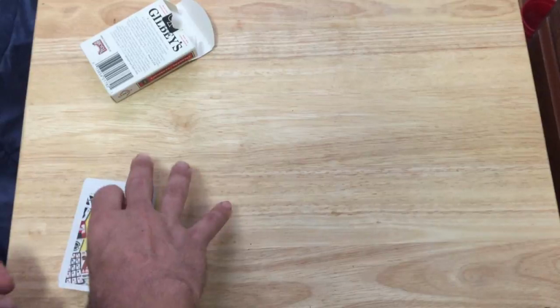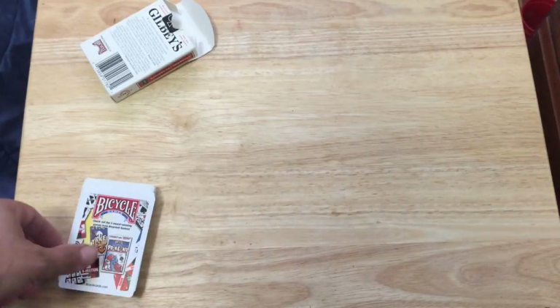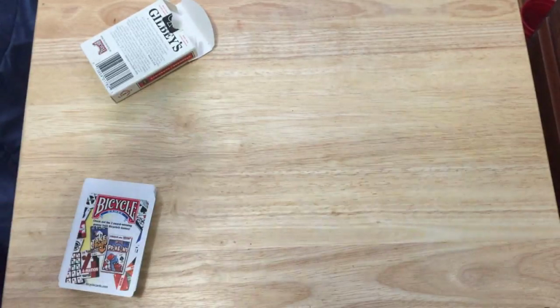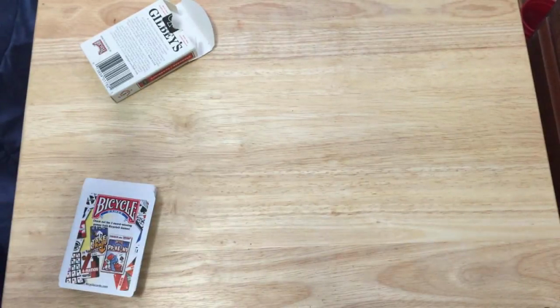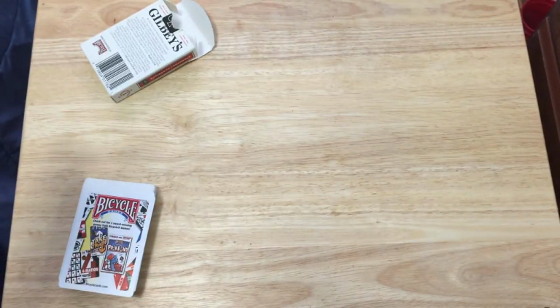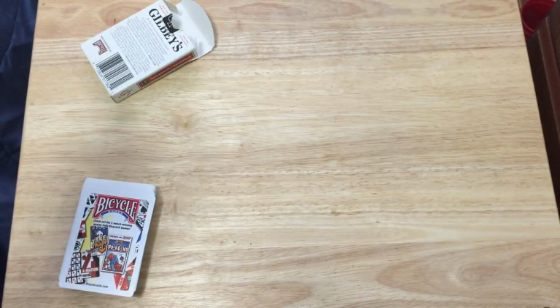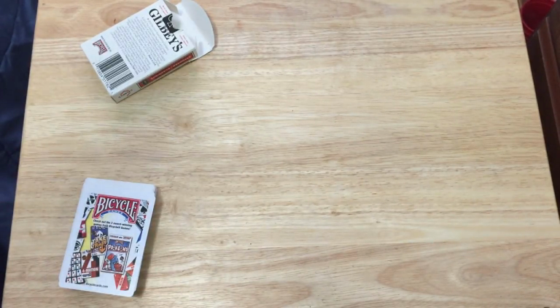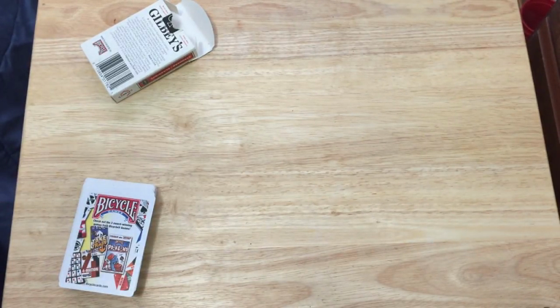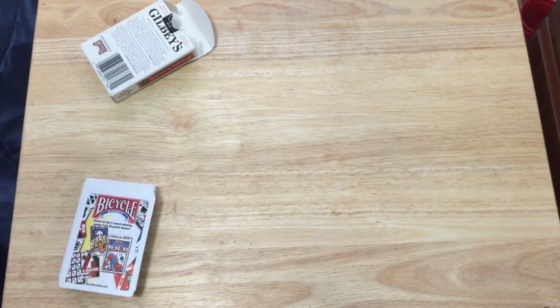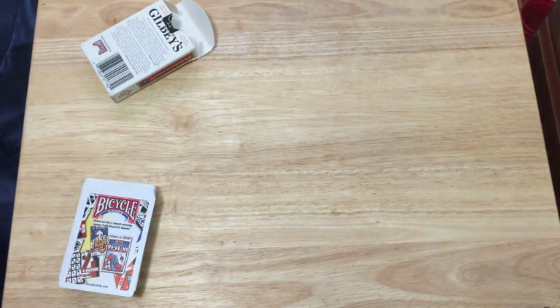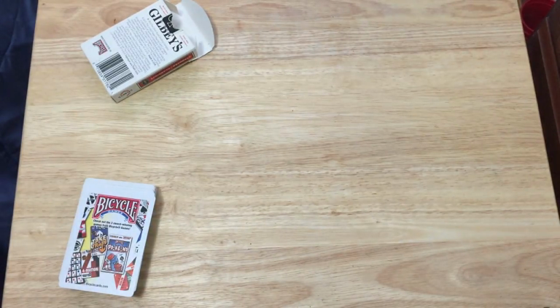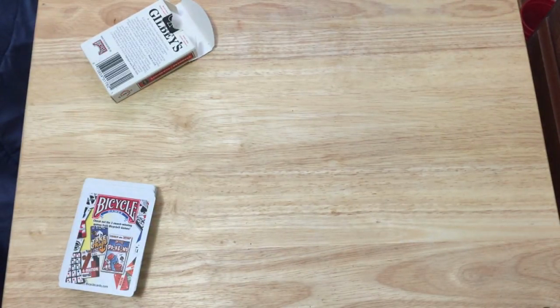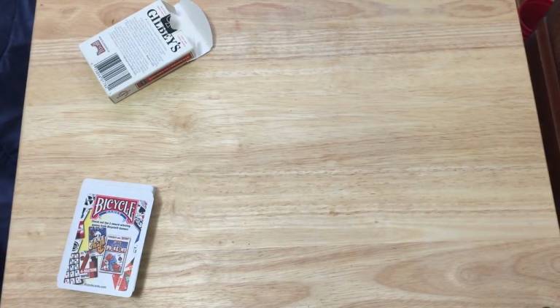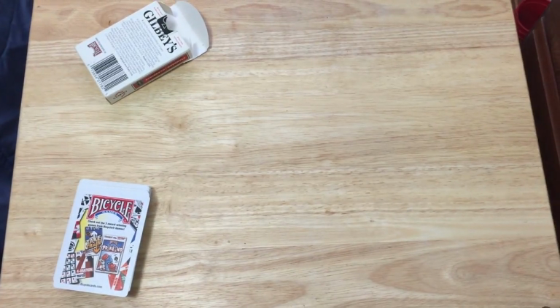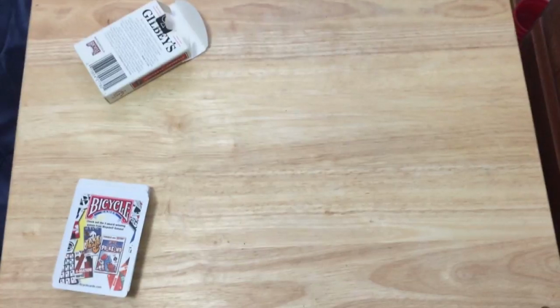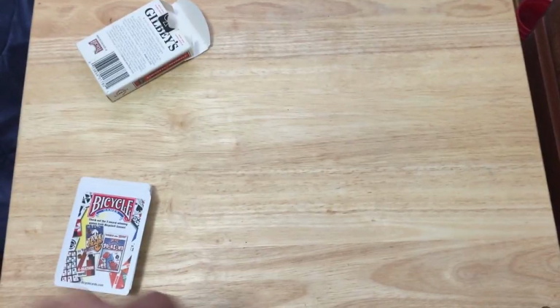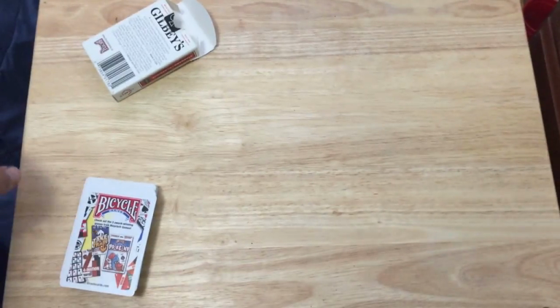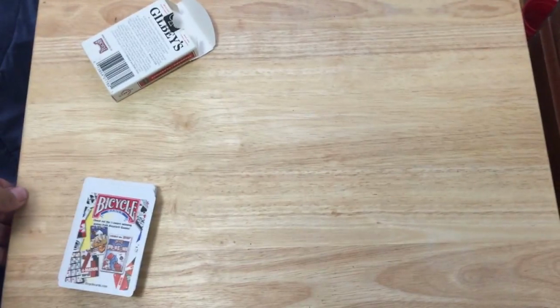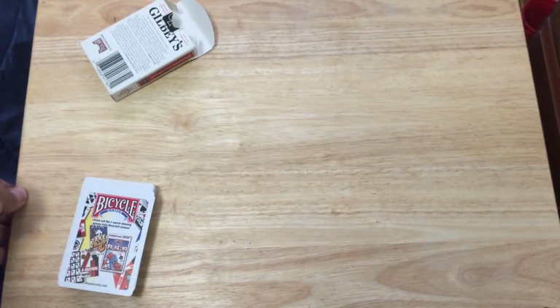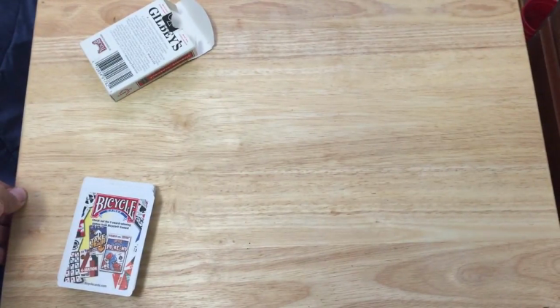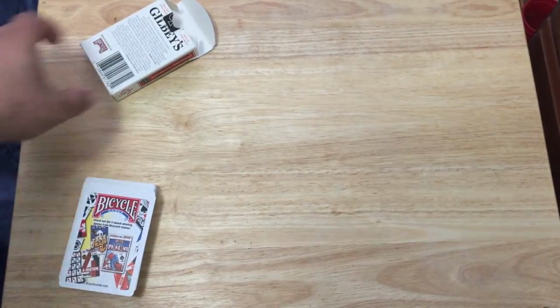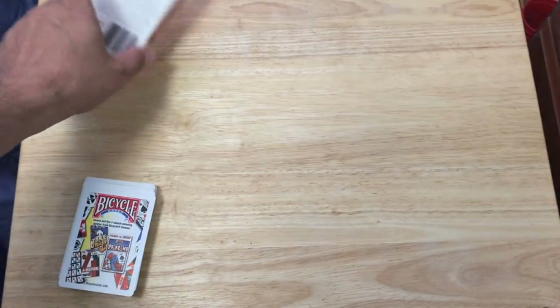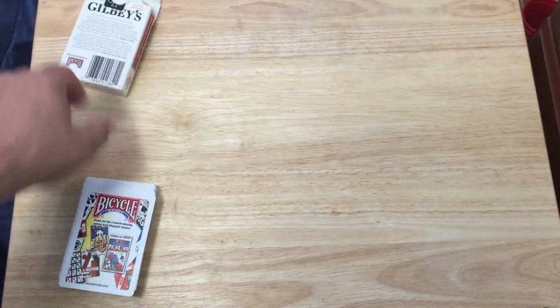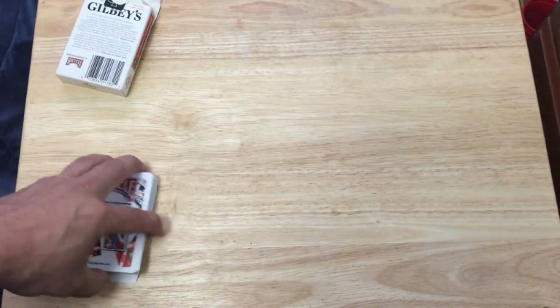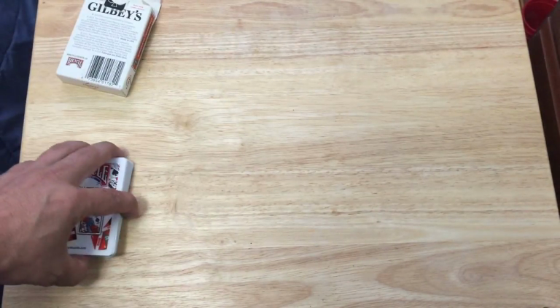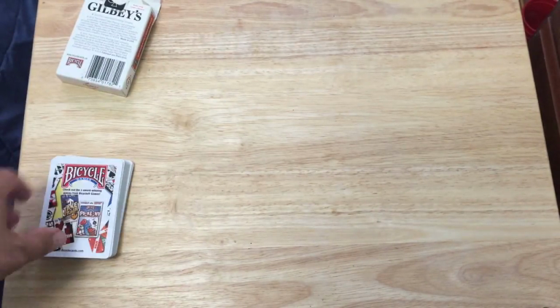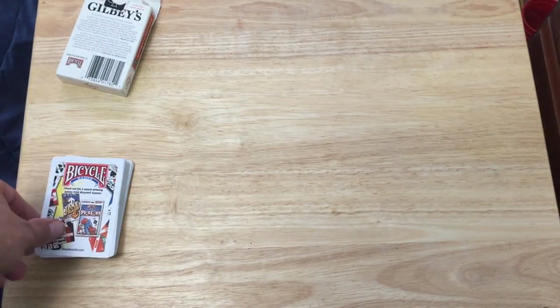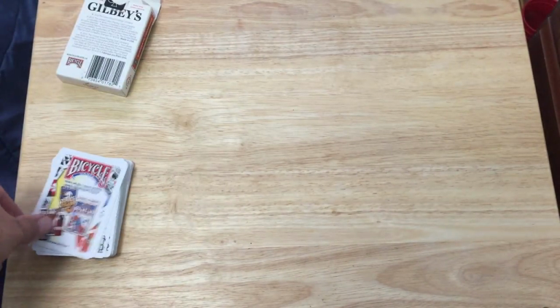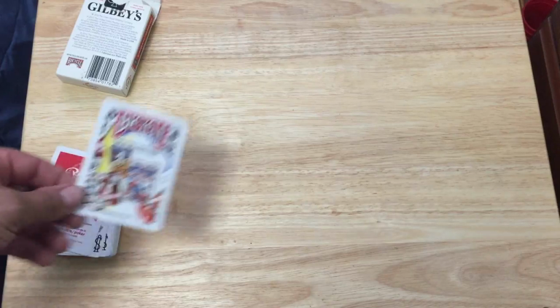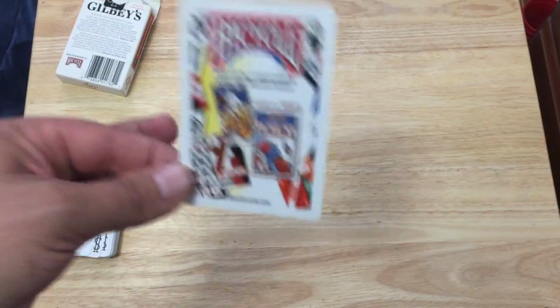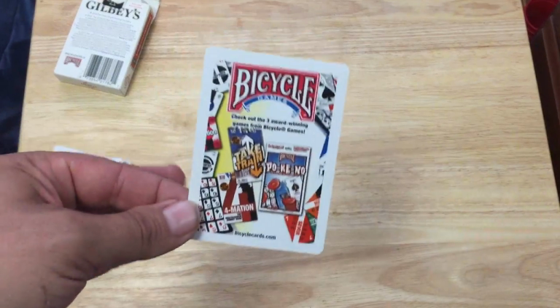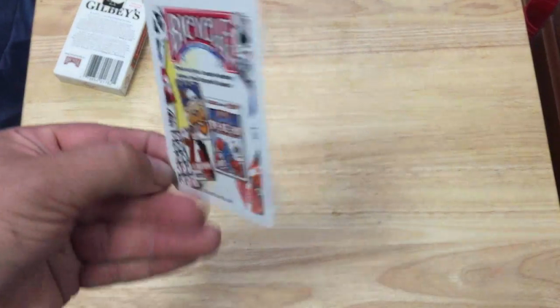I wasn't sure what to expect, because I hadn't seen any pictures before of what you get in these decks. And it's obviously made for Canadian consumers, so it's harder to find.